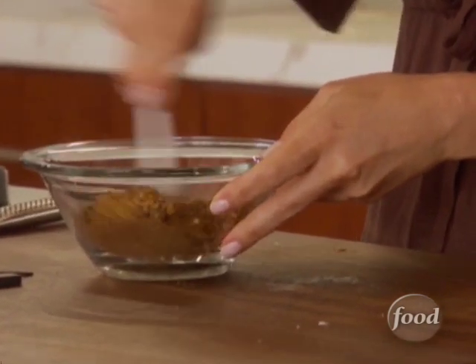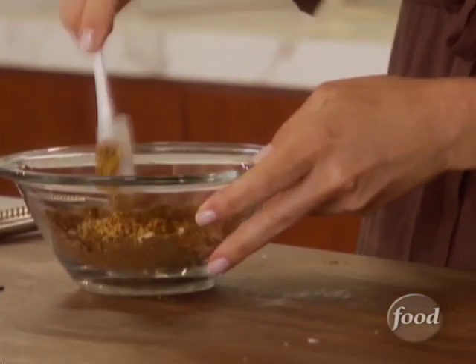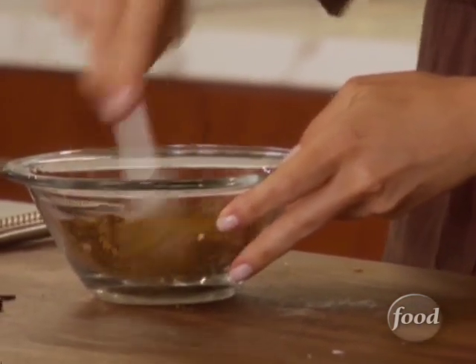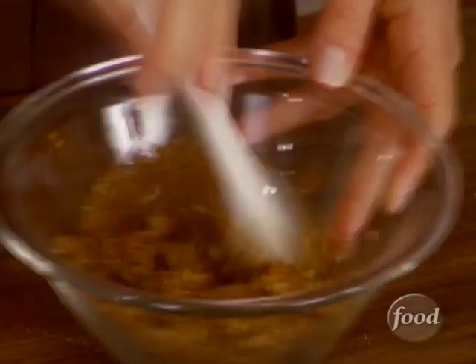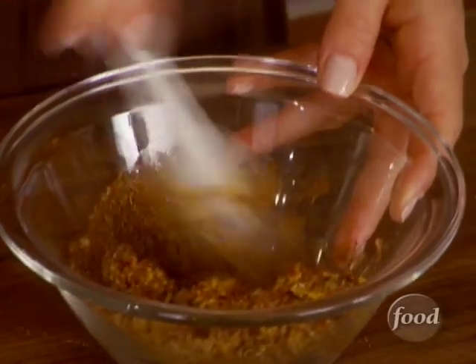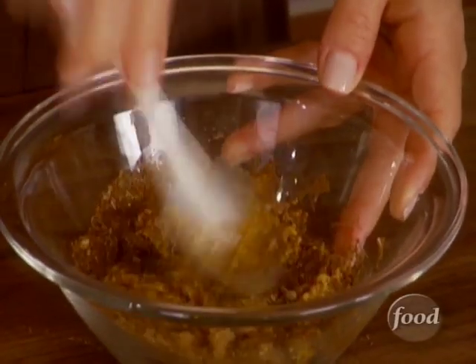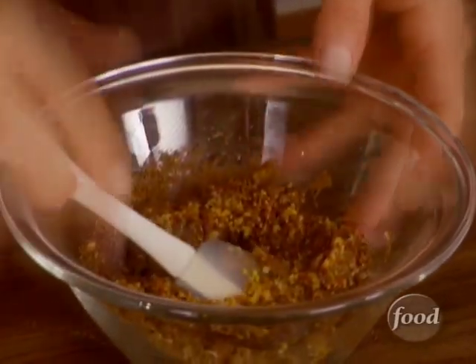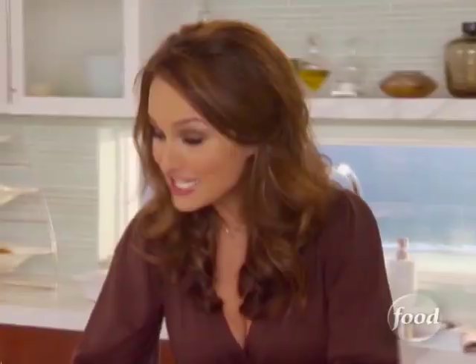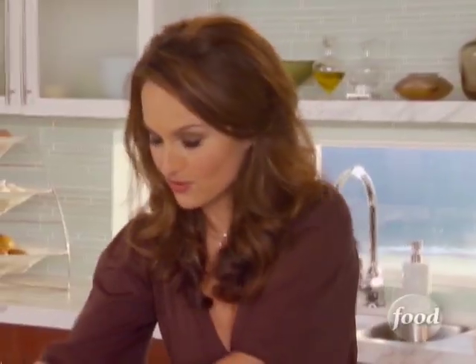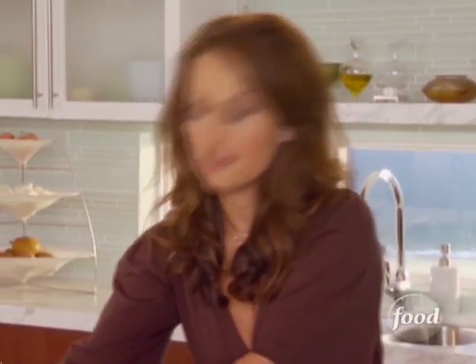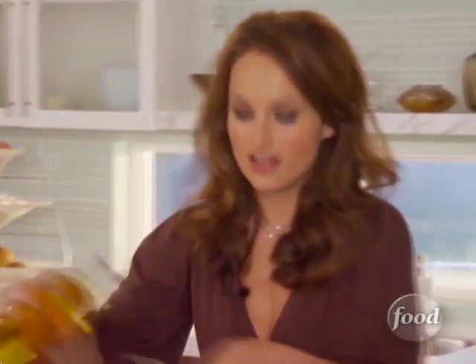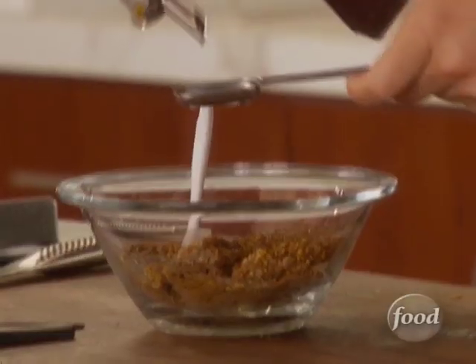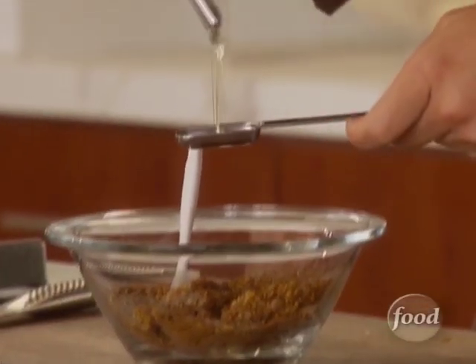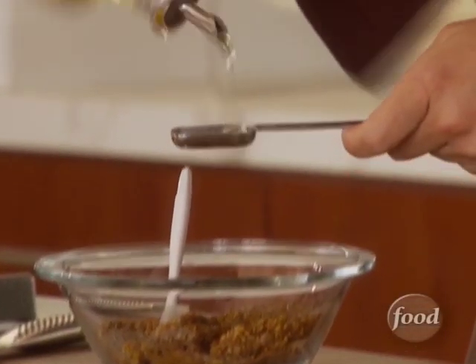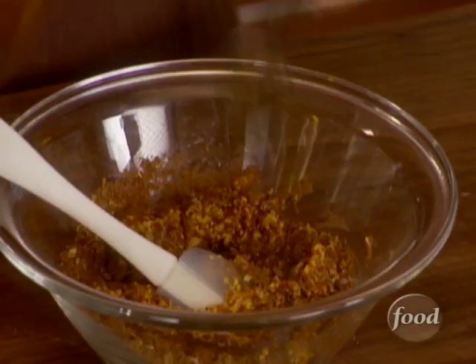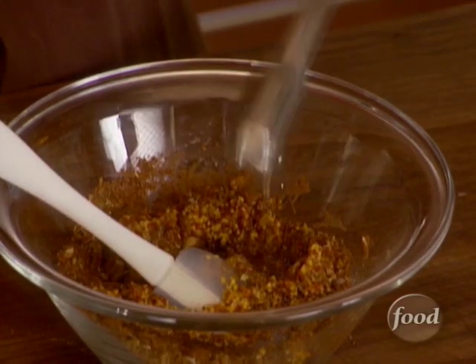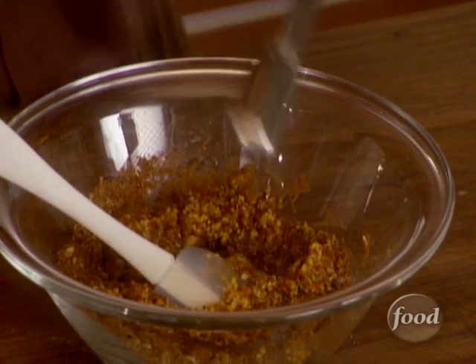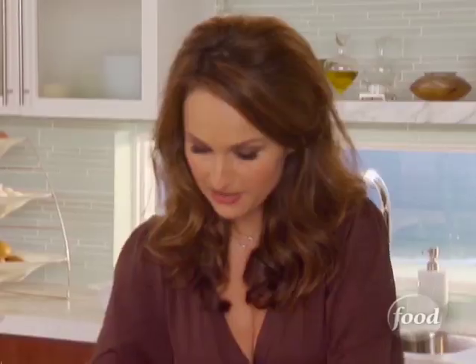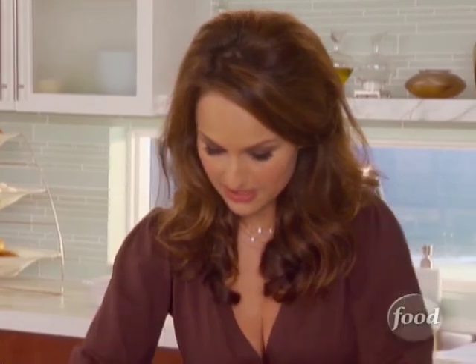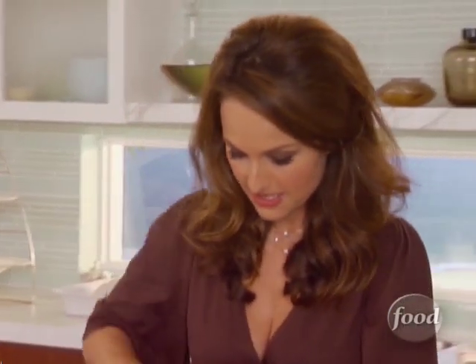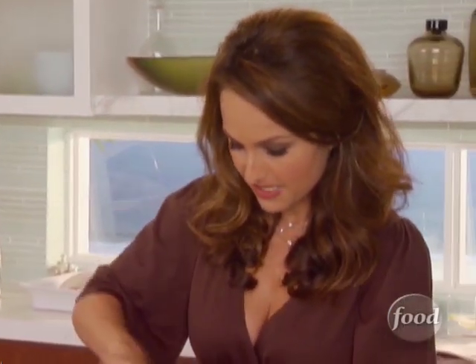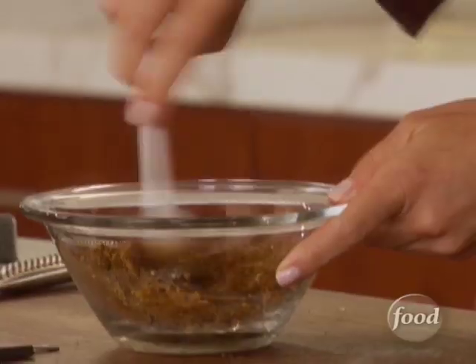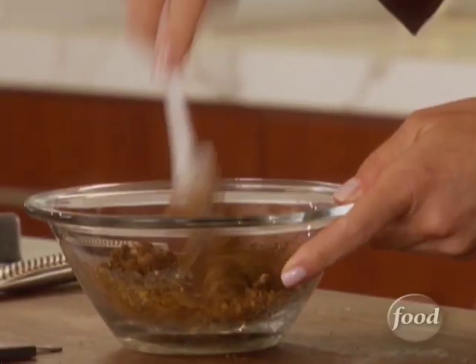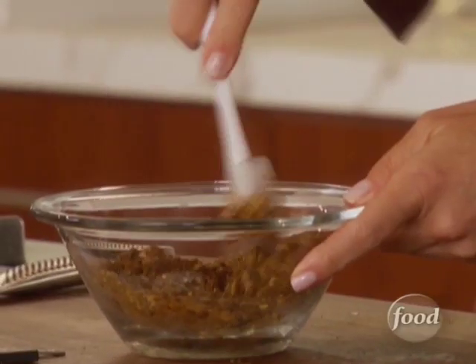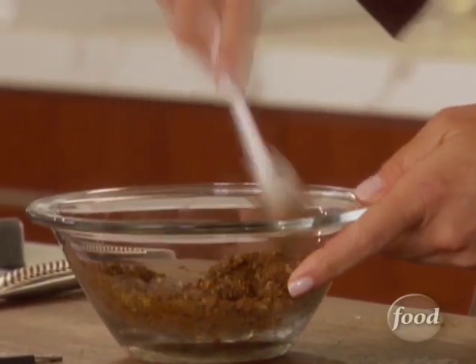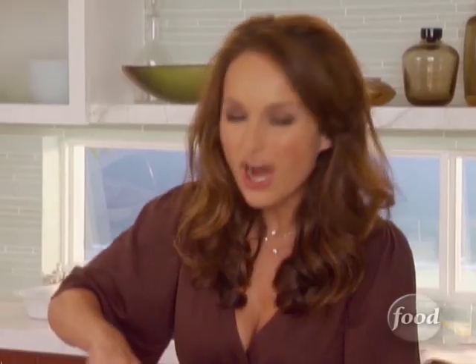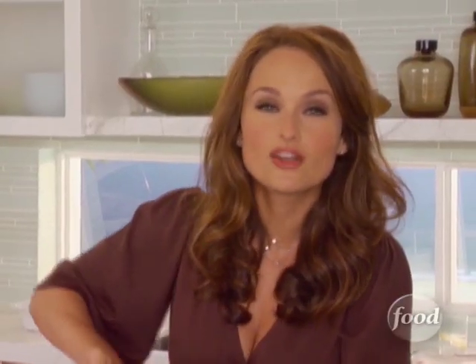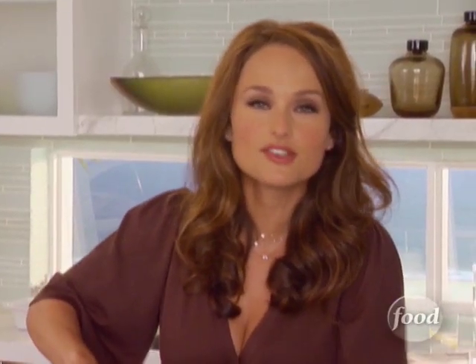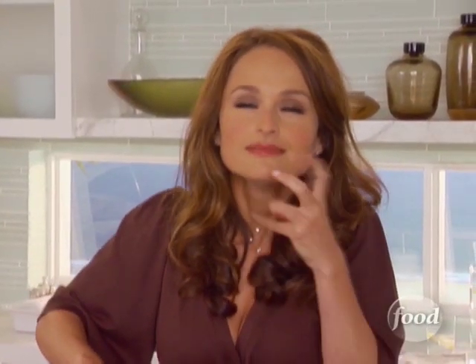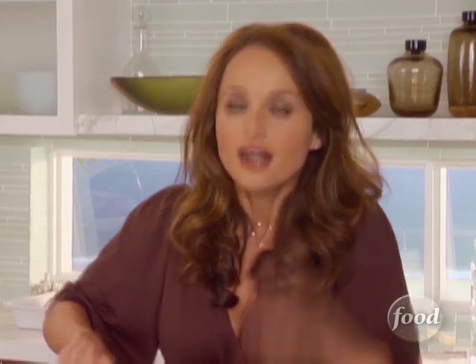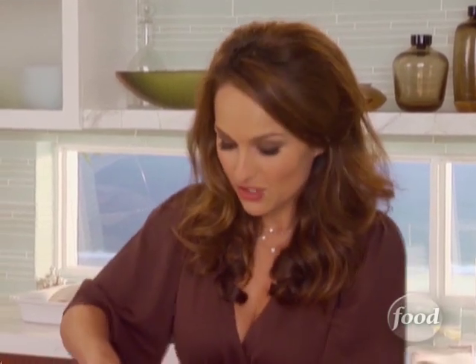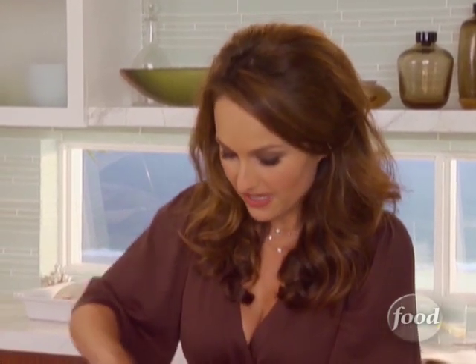Now we need a little bit of moisture, so we're gonna add a teaspoon of olive oil — and that should just about do it. Mix it all together. It smells really good. The wine in the grain mustard gives it so much flavor.